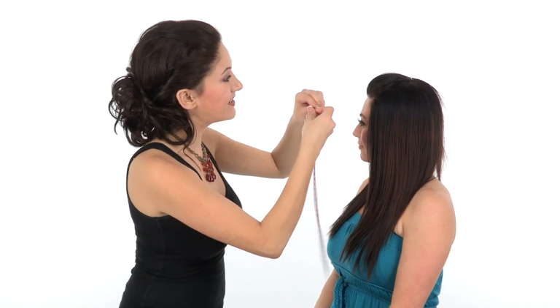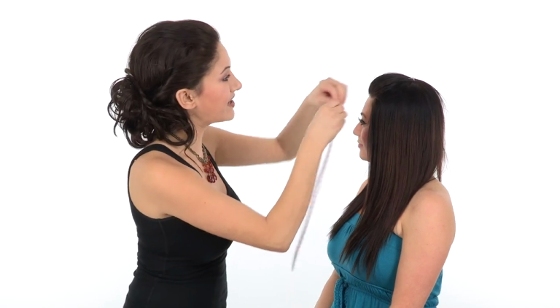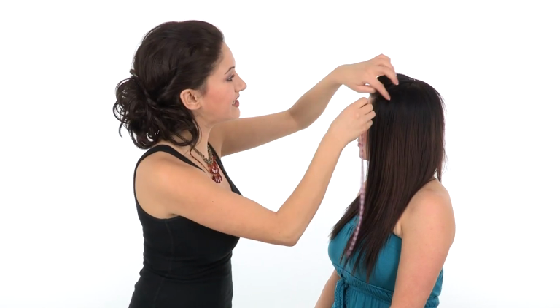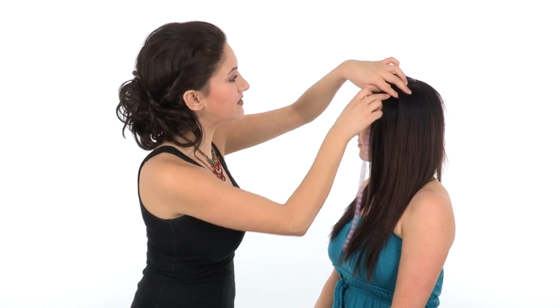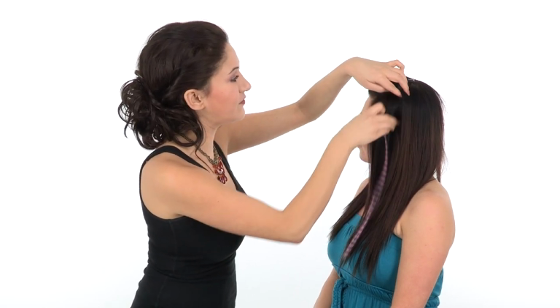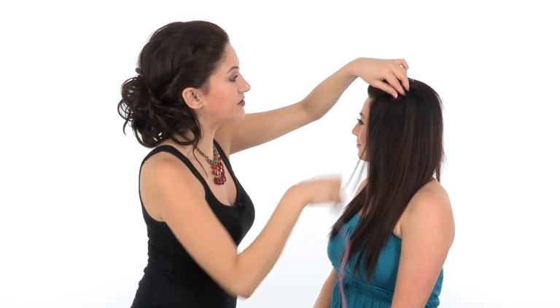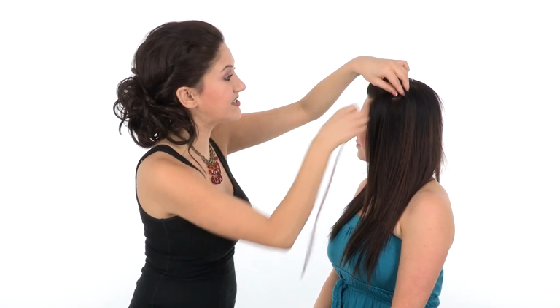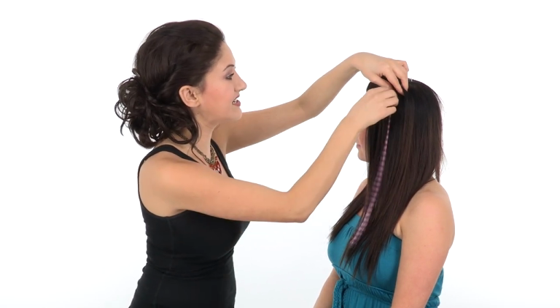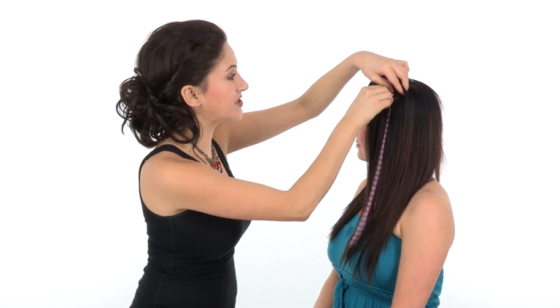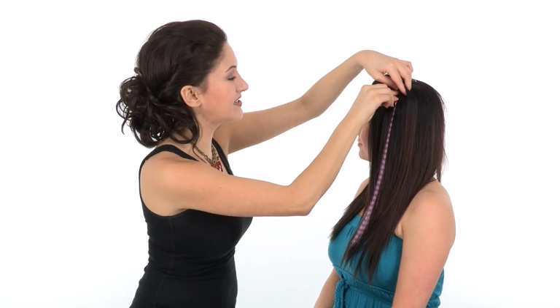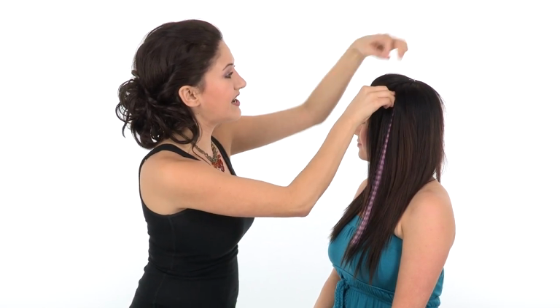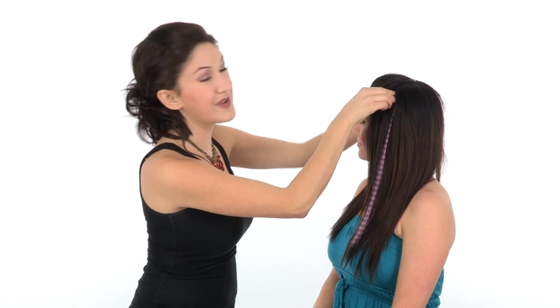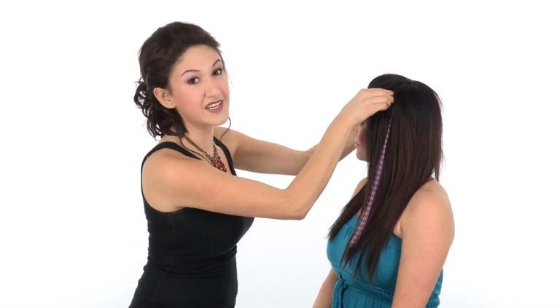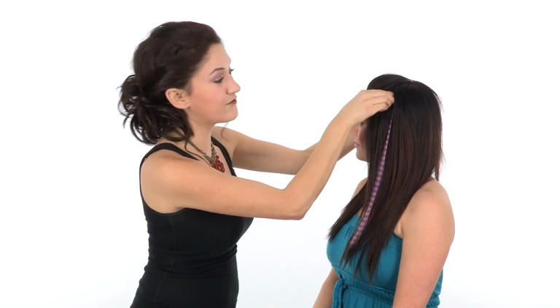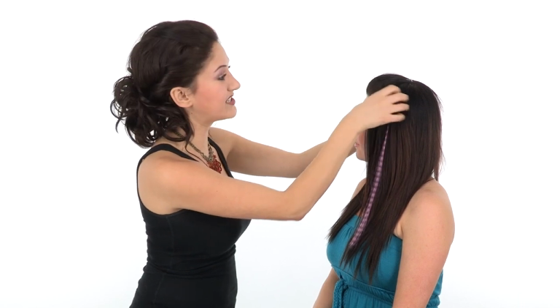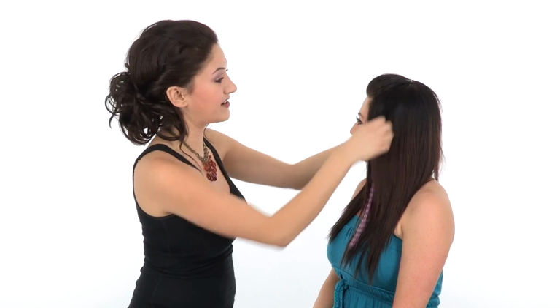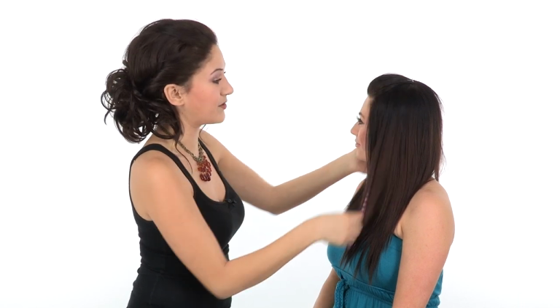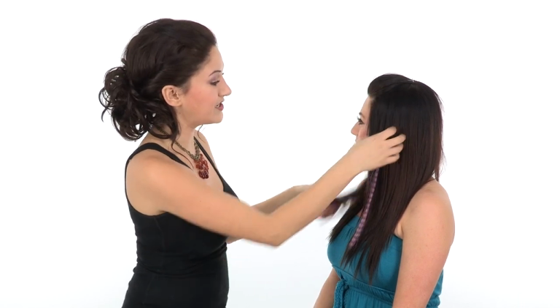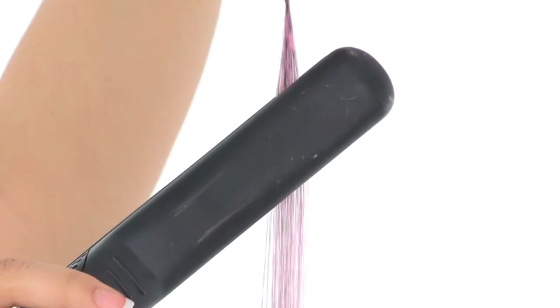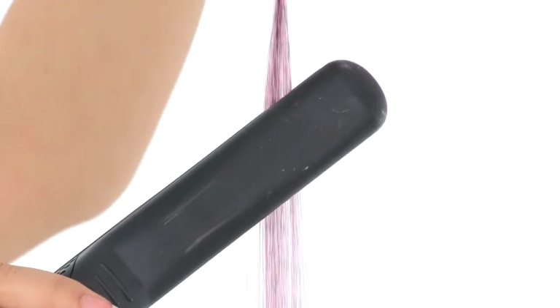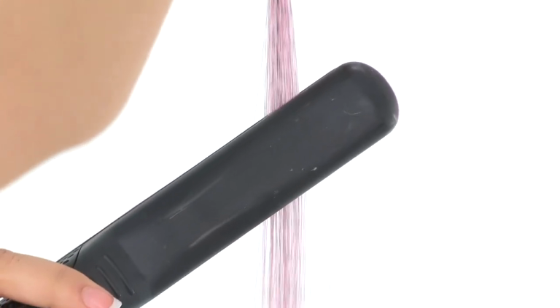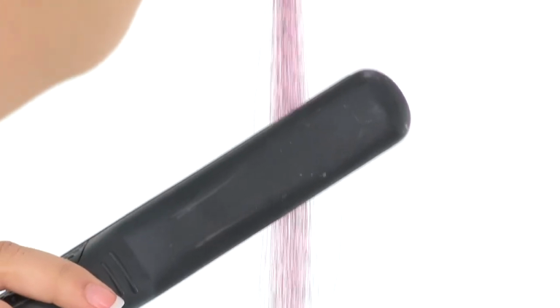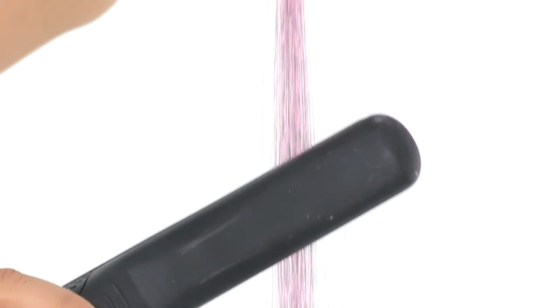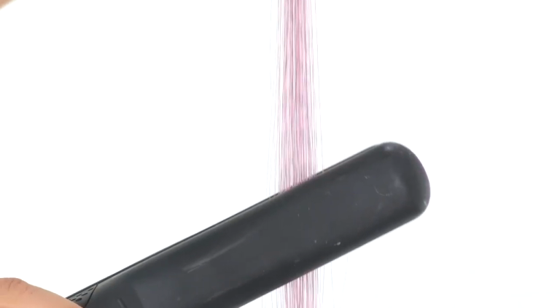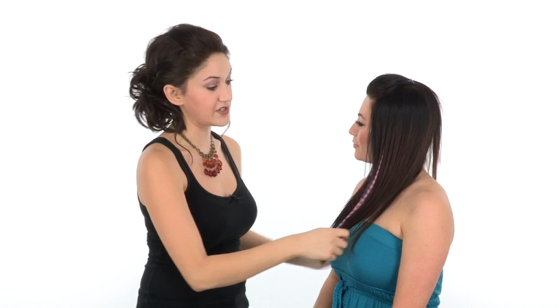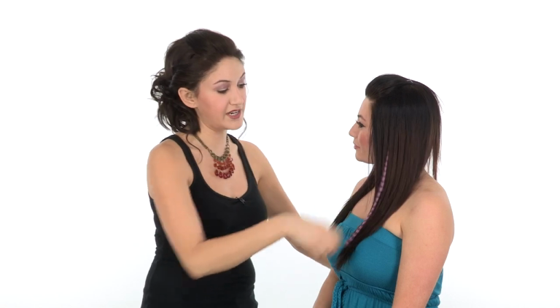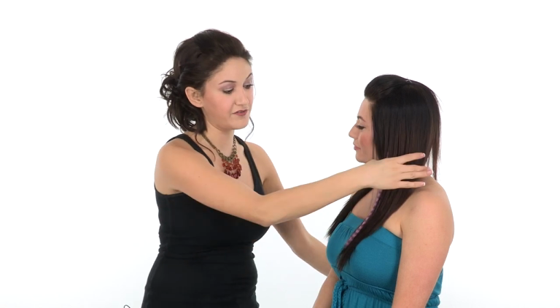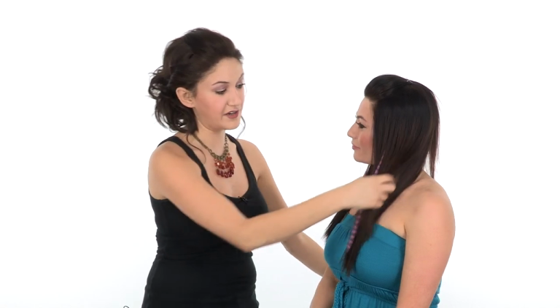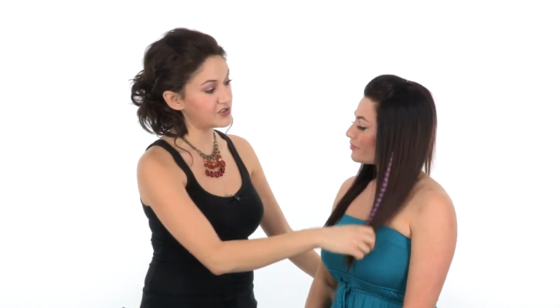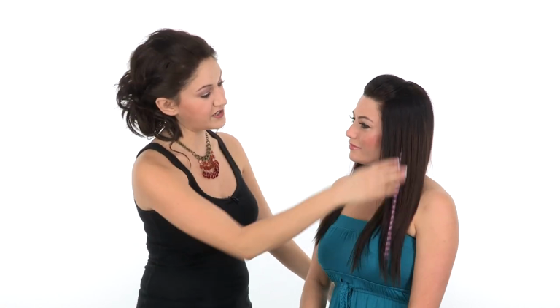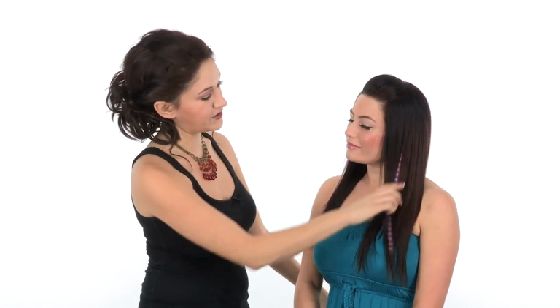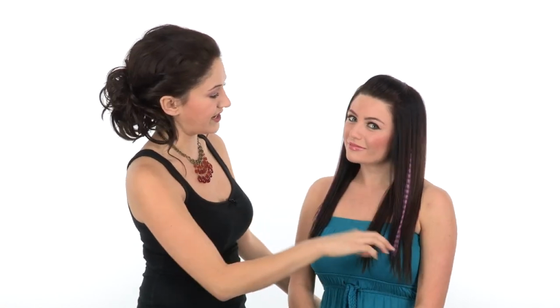The actual length of these faux feathers is 16 inches, and they're made with a heat-friendly synthetic fiber. So you can actually style these with heat tools, such as a curling iron or flat iron, just like you would your own hair.